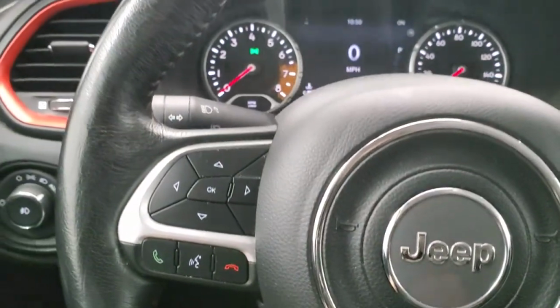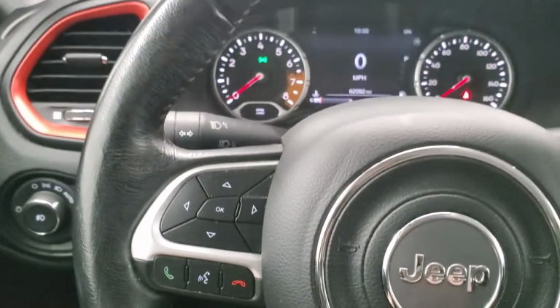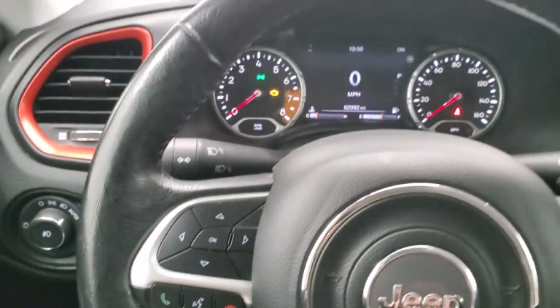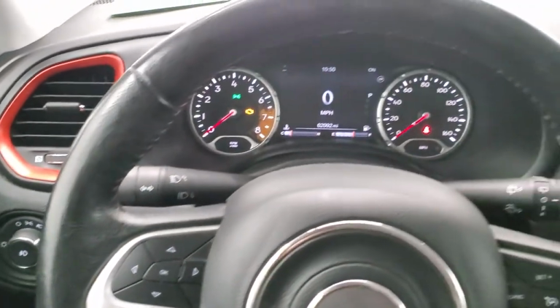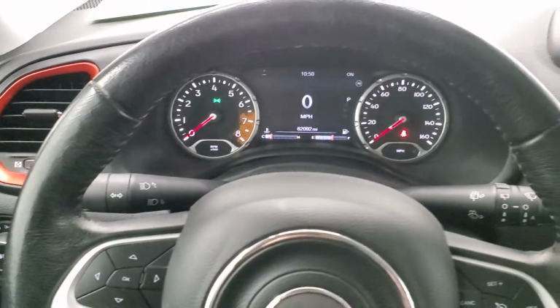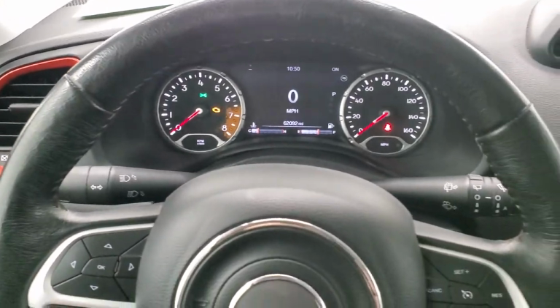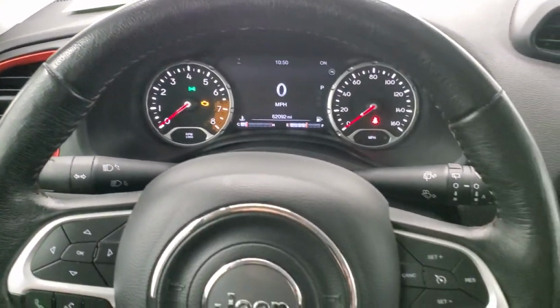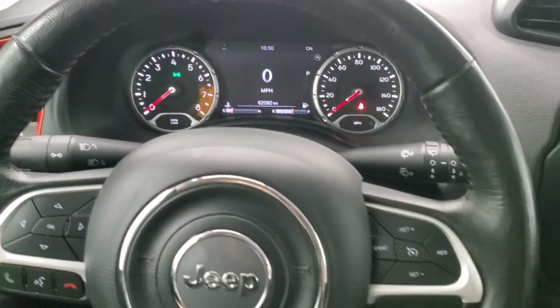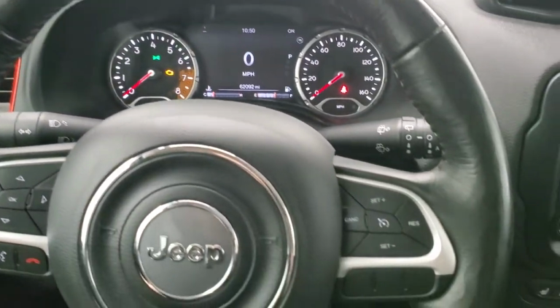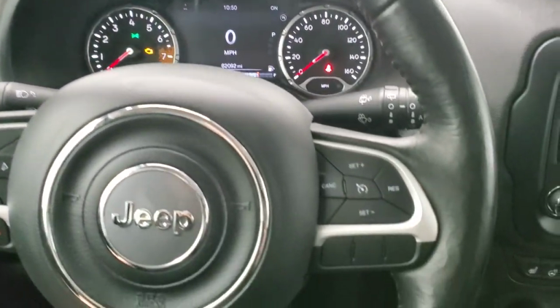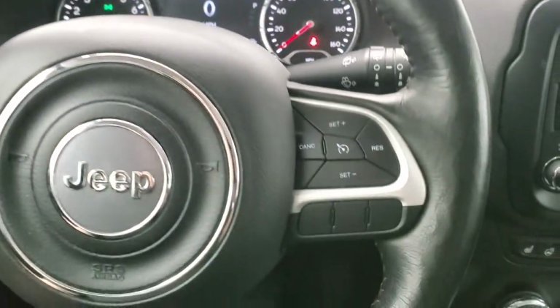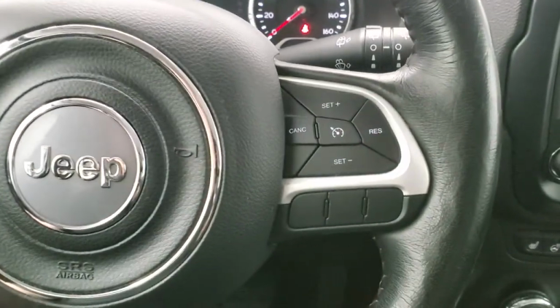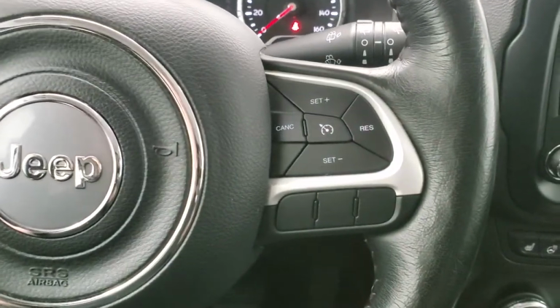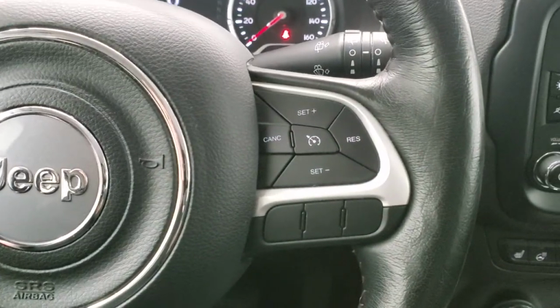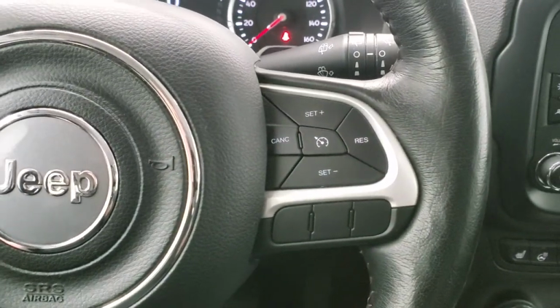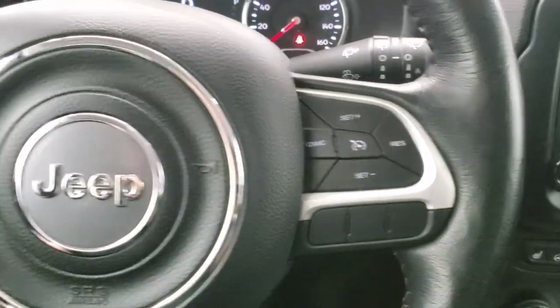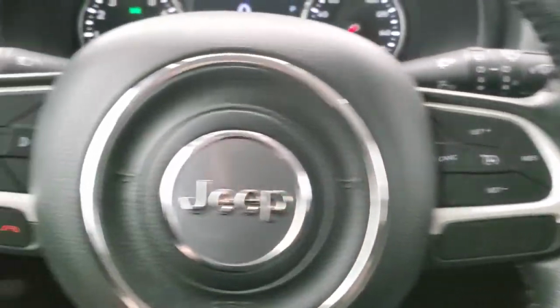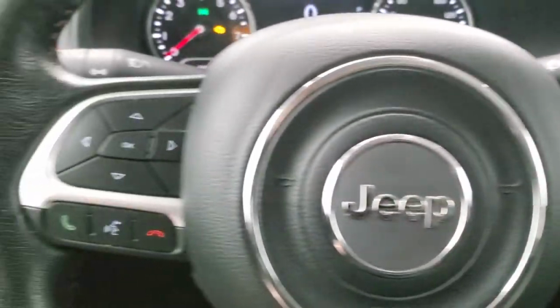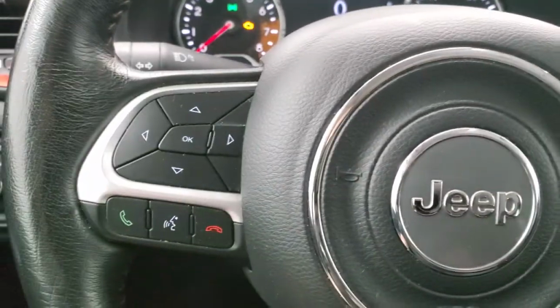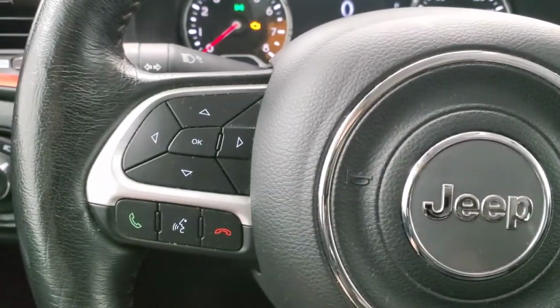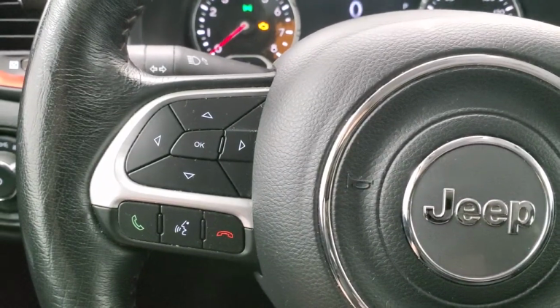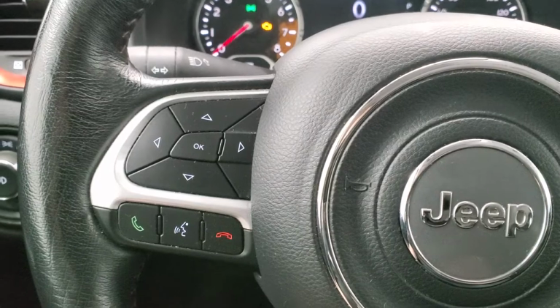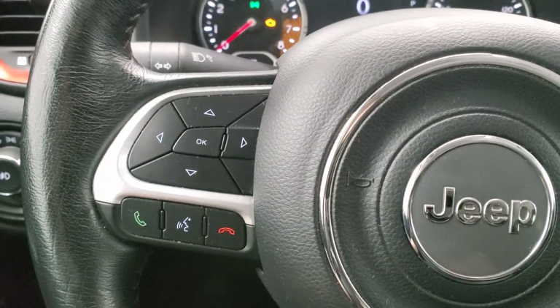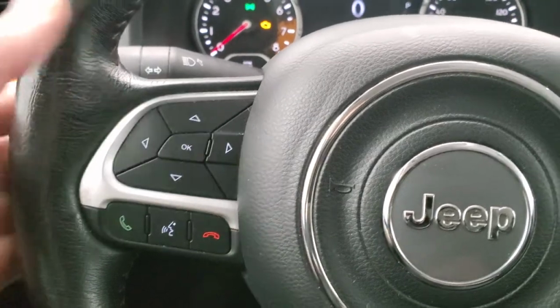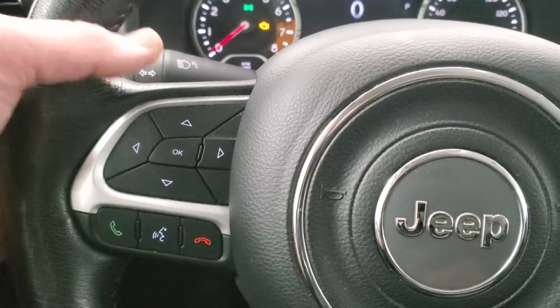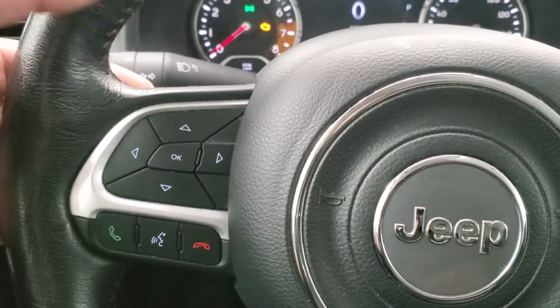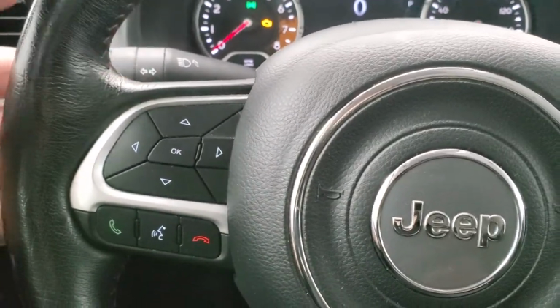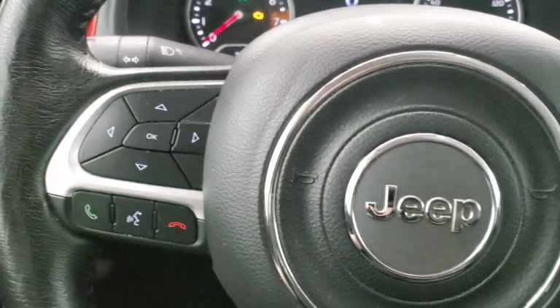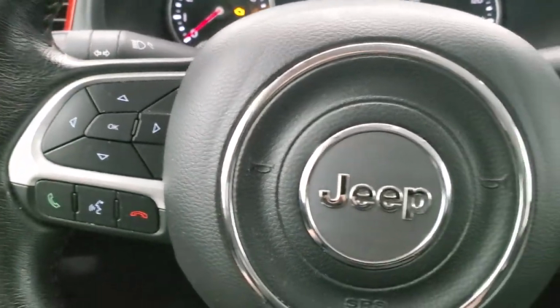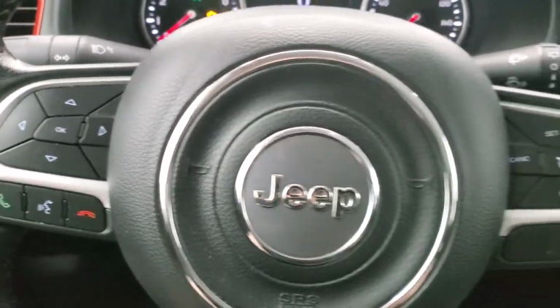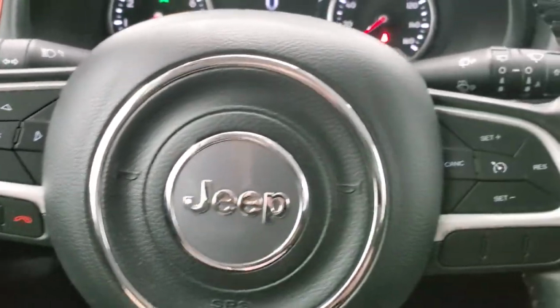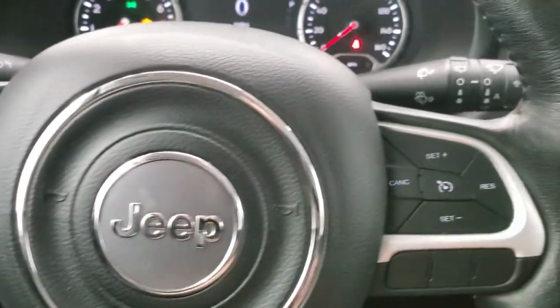It comes with the heated leather-wrapped steering wheel. Cruise controls are on the right, Bluetooth and information center controls on the left, and audio controls on the back of the steering wheel.